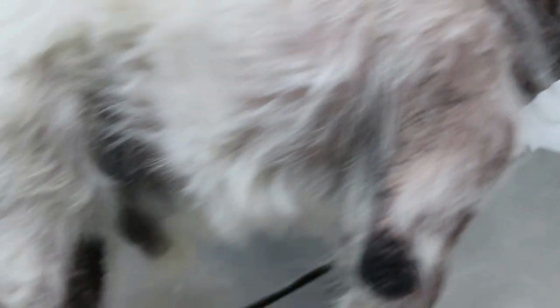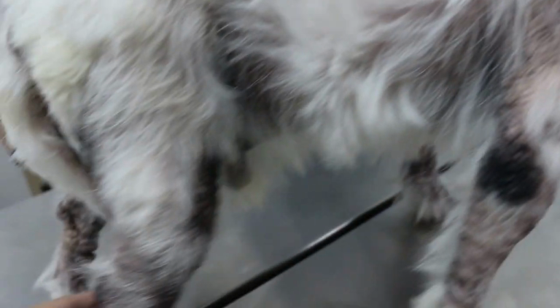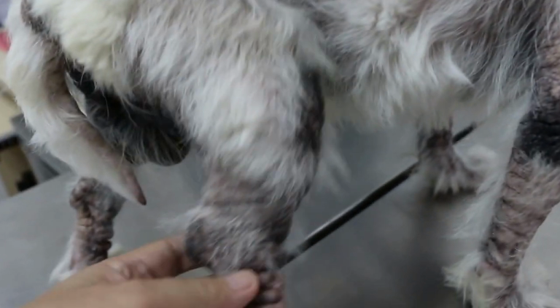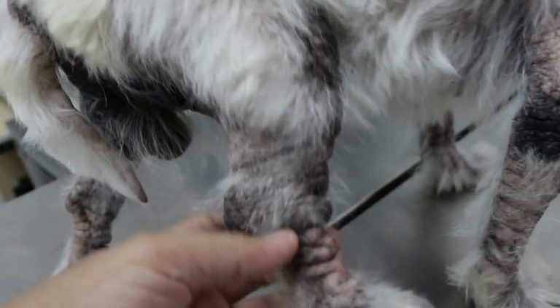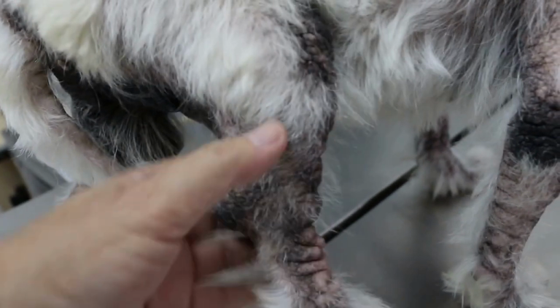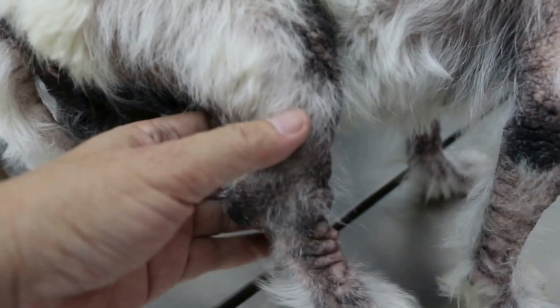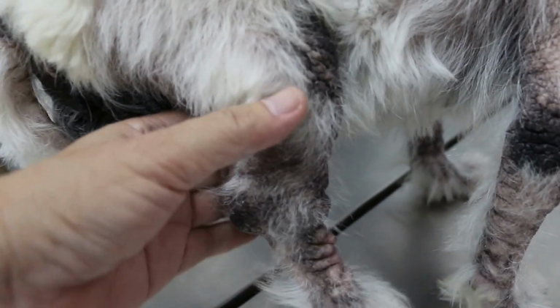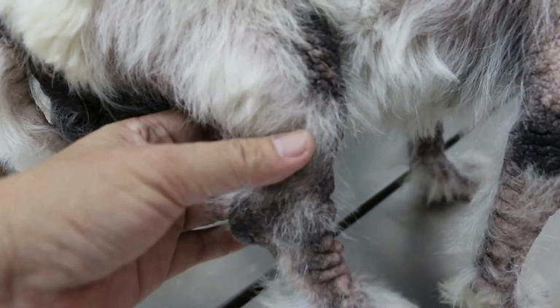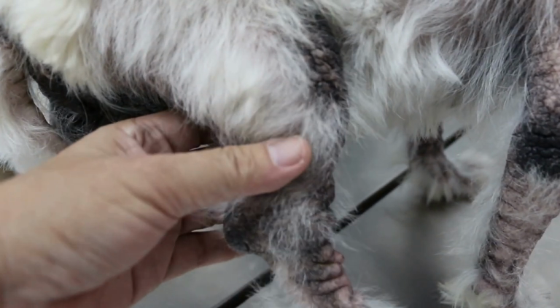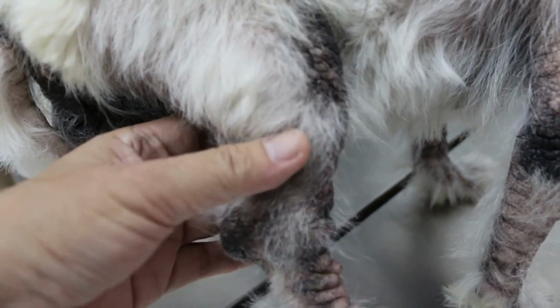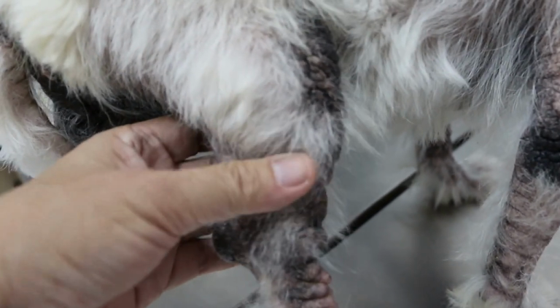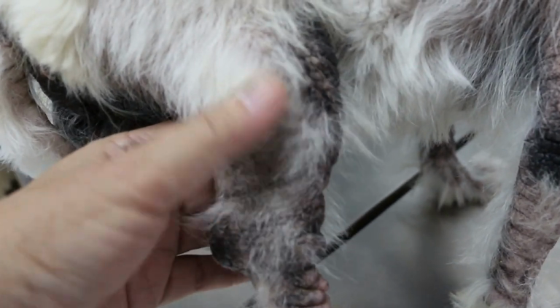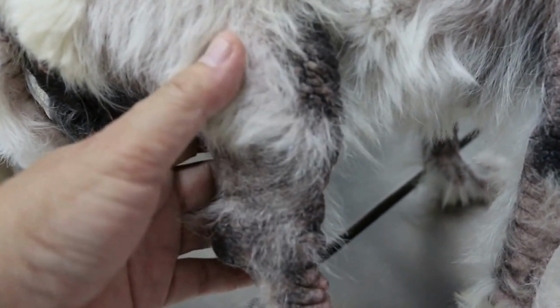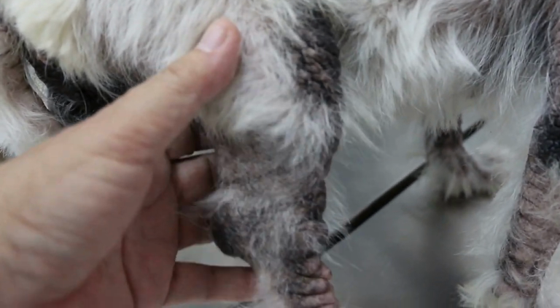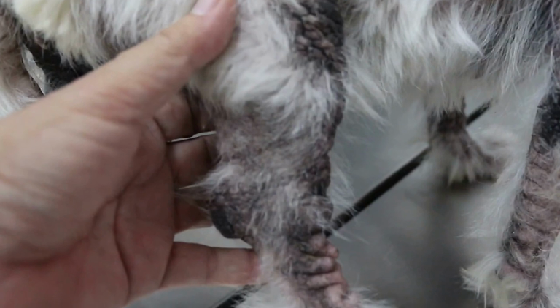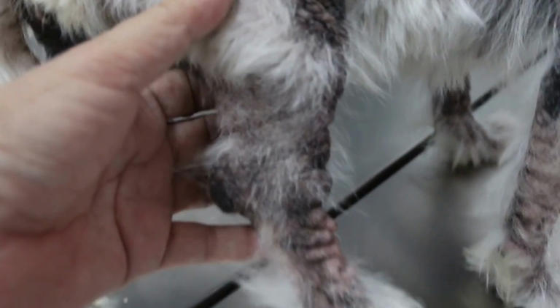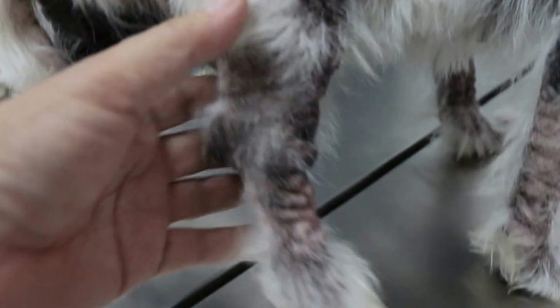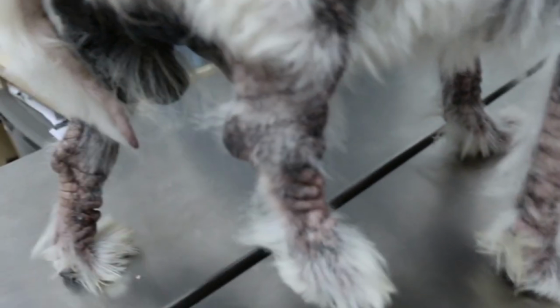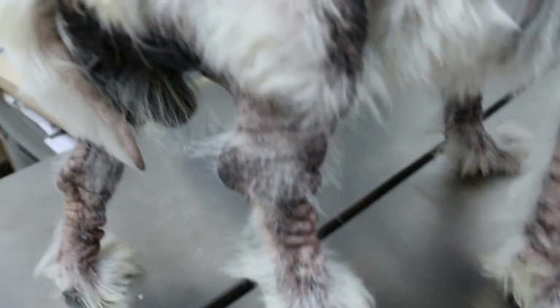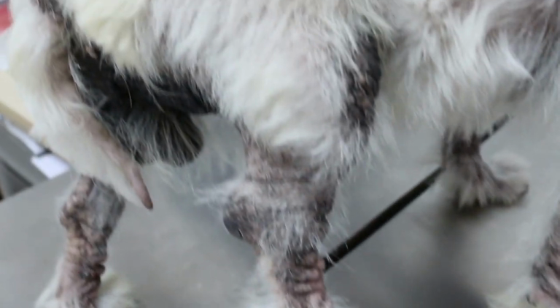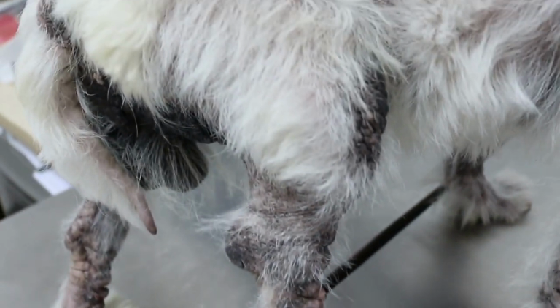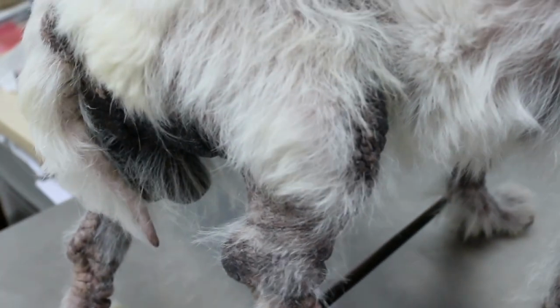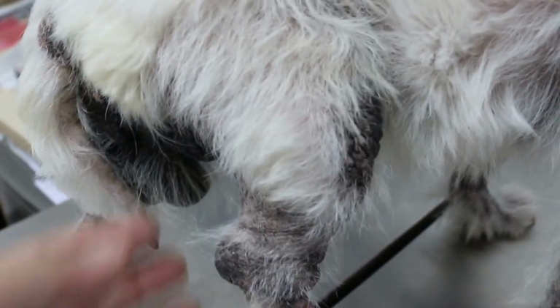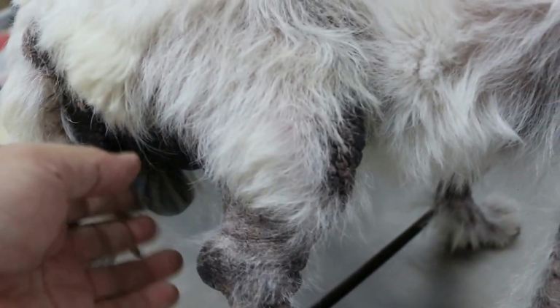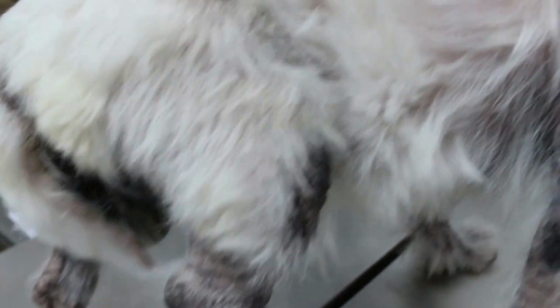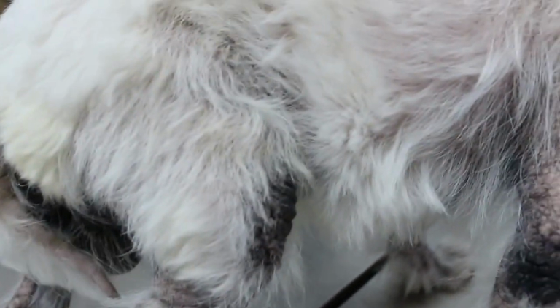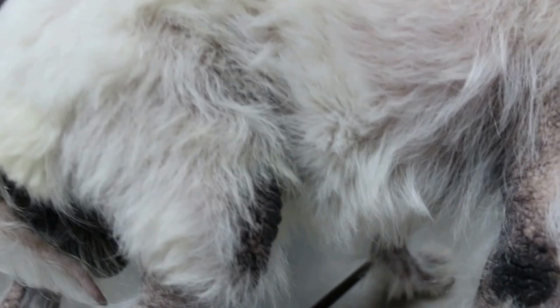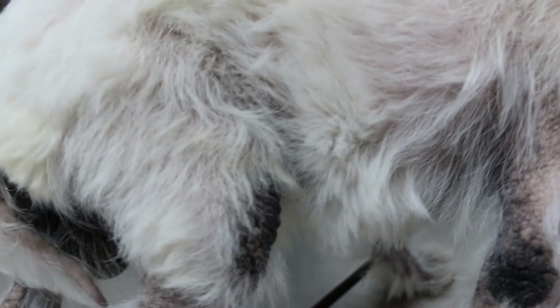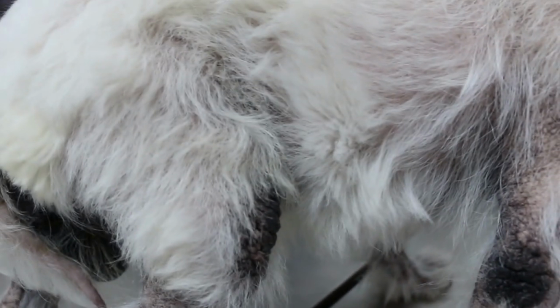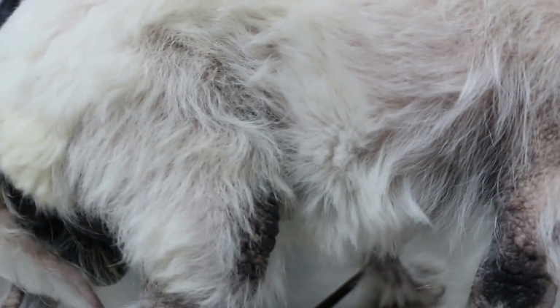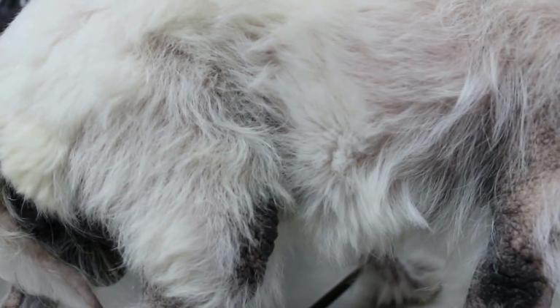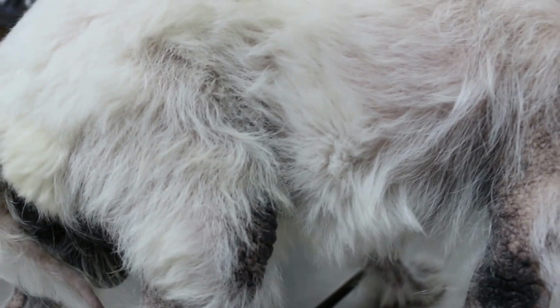Now the problem is the dog has a fracture of the tibia and fibula, so we need to take a blood test and x-ray.